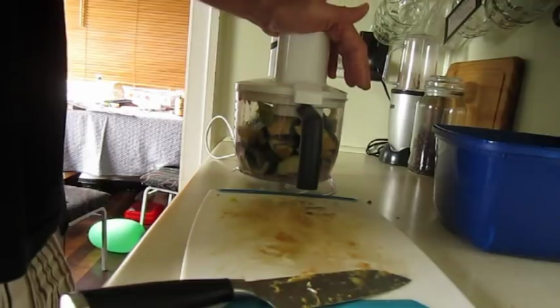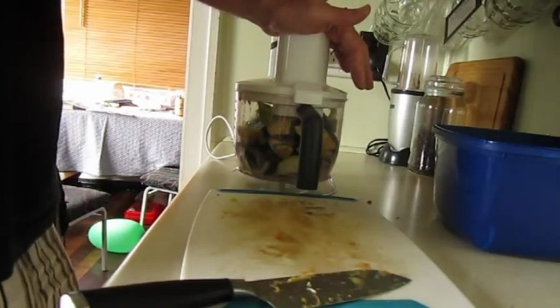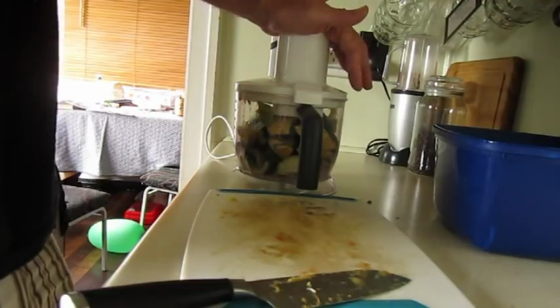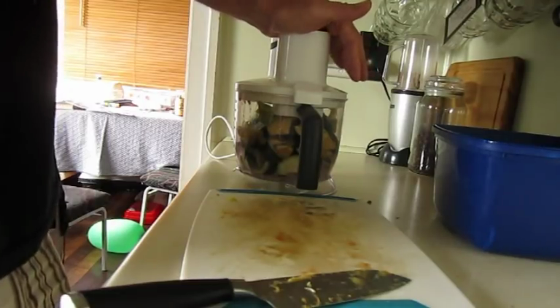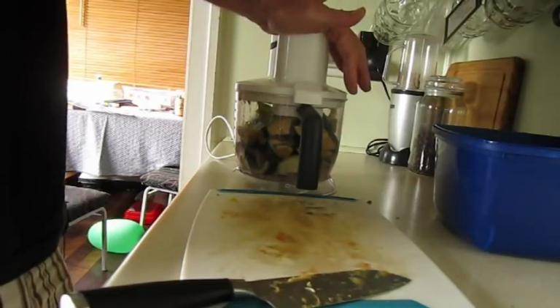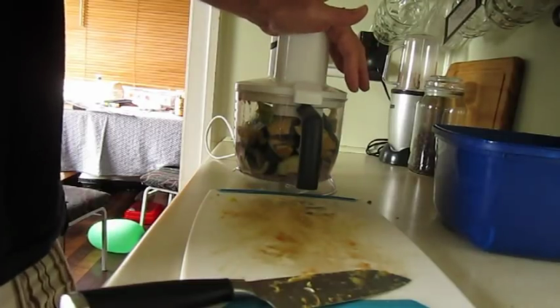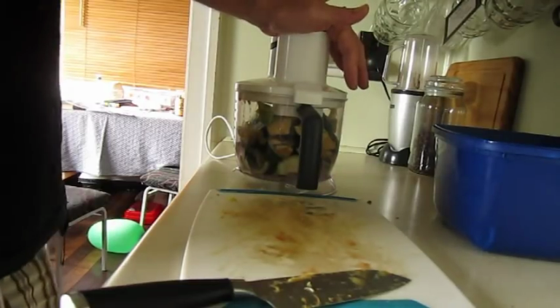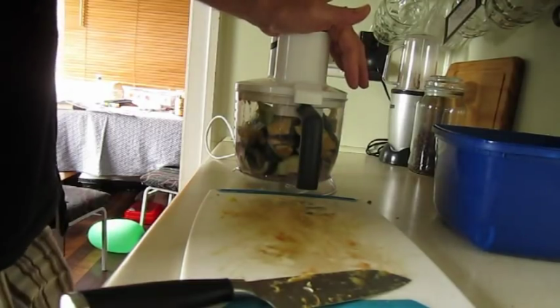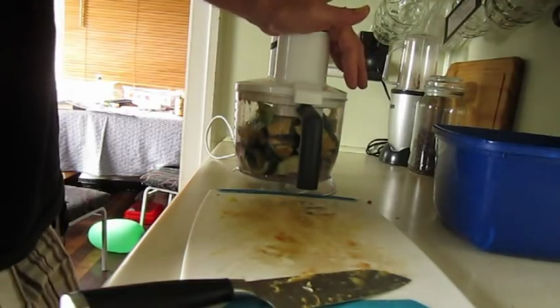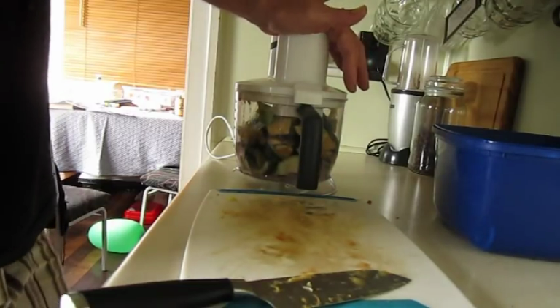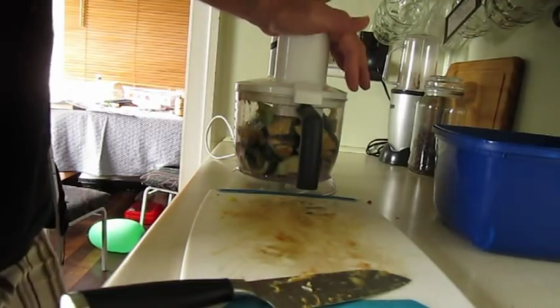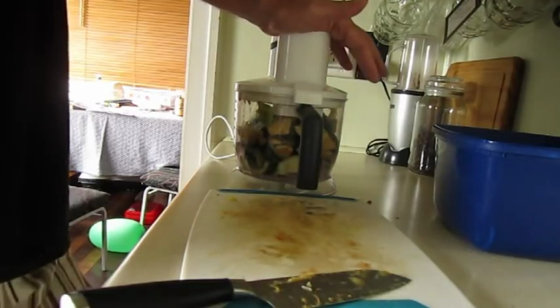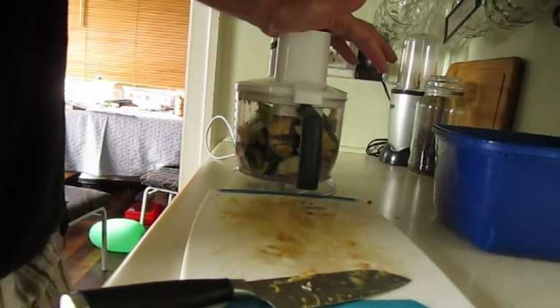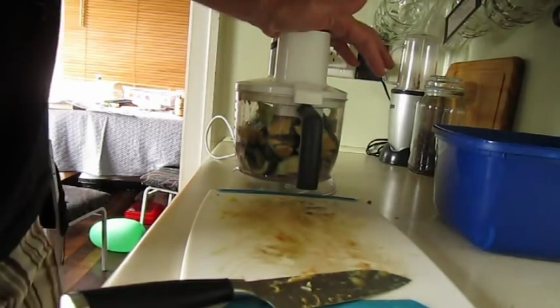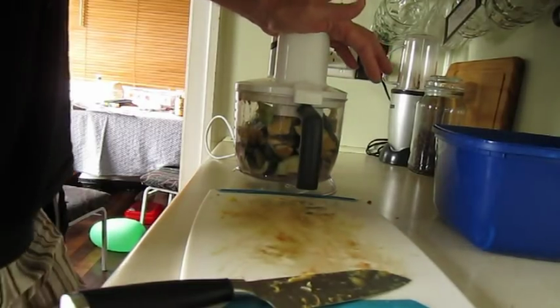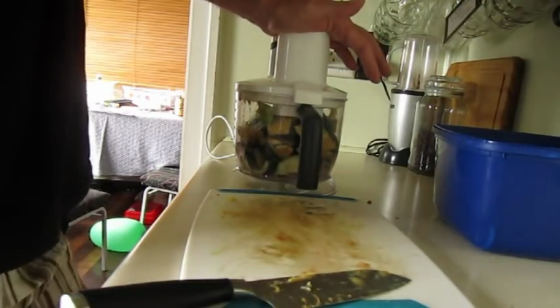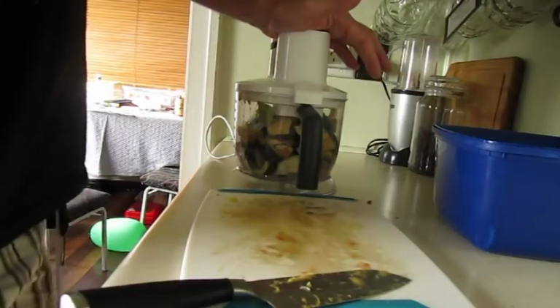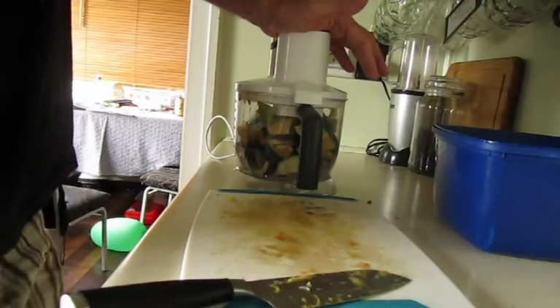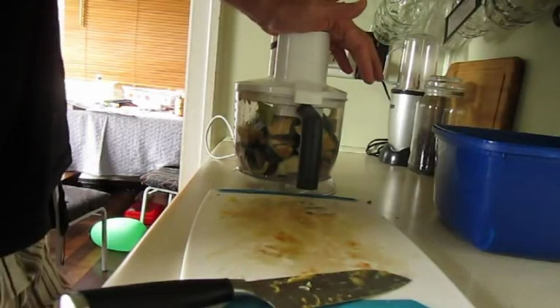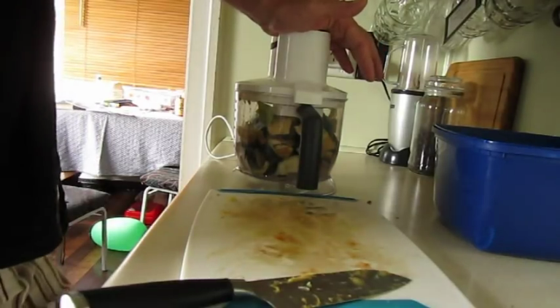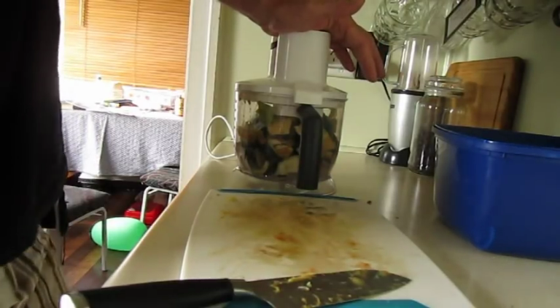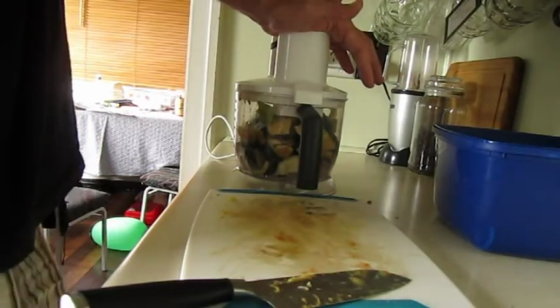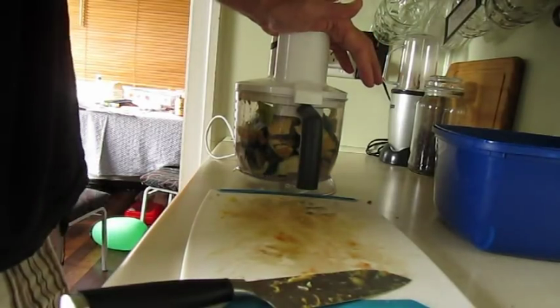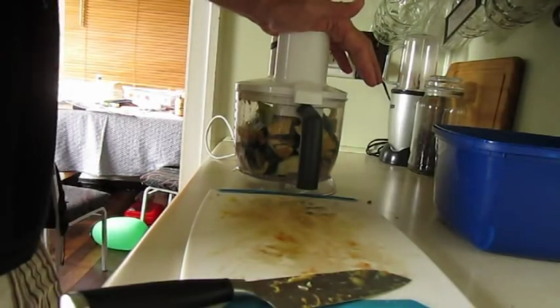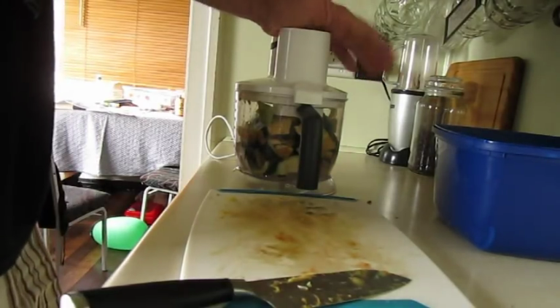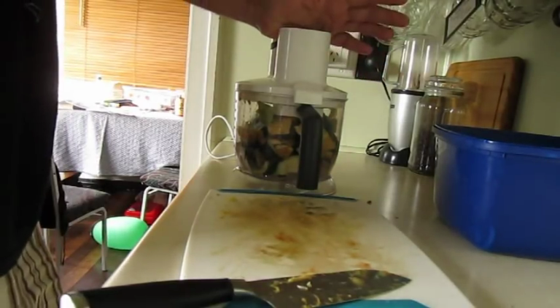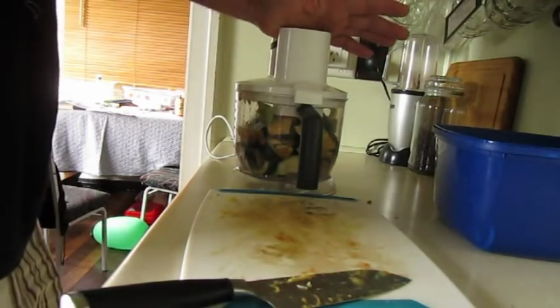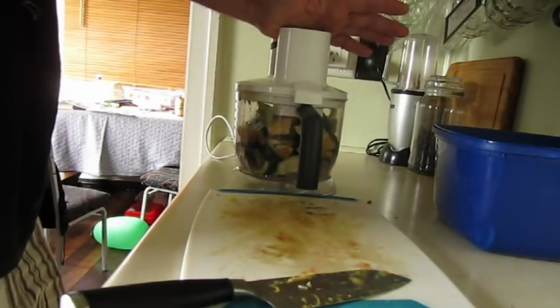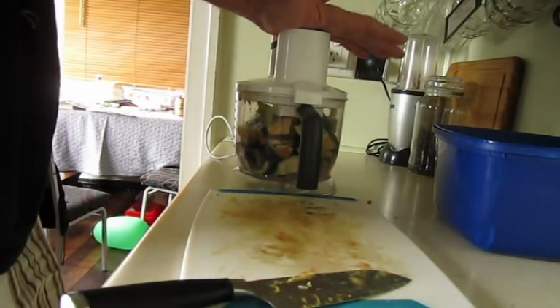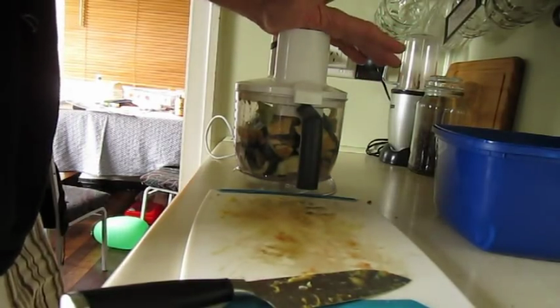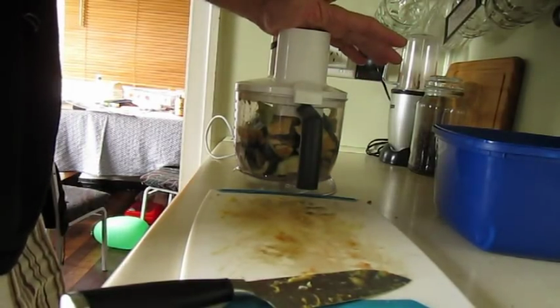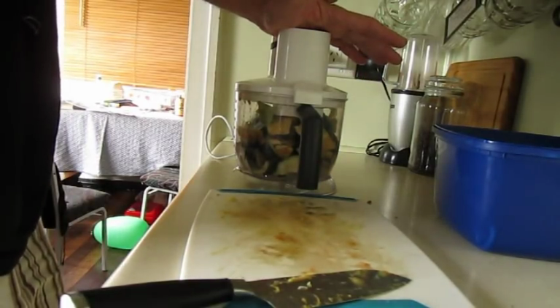The farm doesn't end up as stinky and we don't end up with as many soldier flies — black soldier fly larvae — even though the chooks love eating them. But yep, this is all we do.